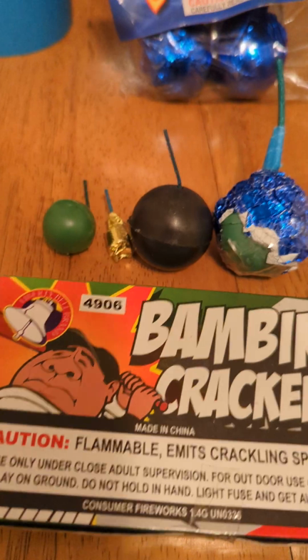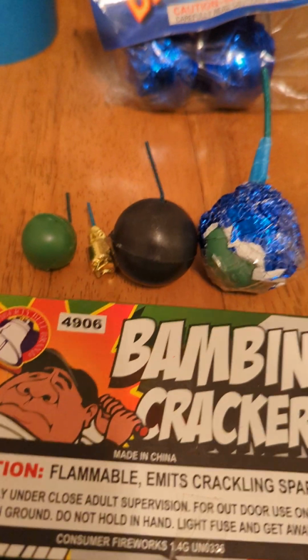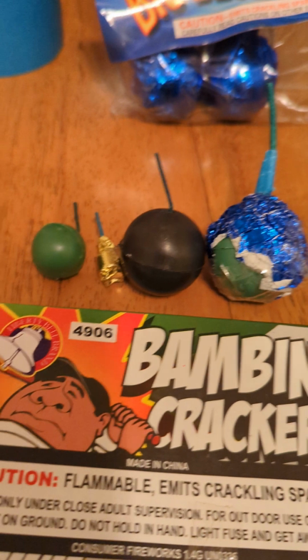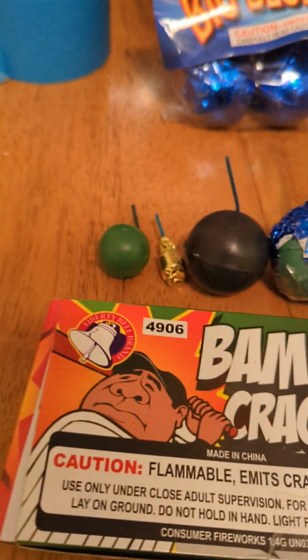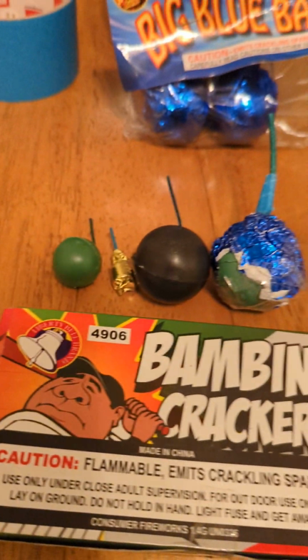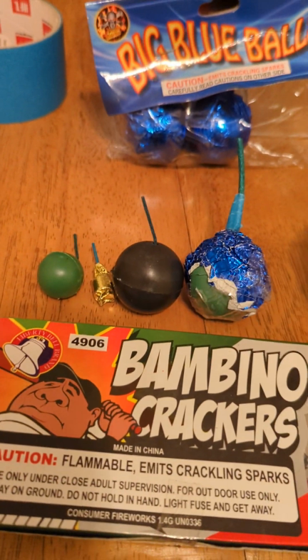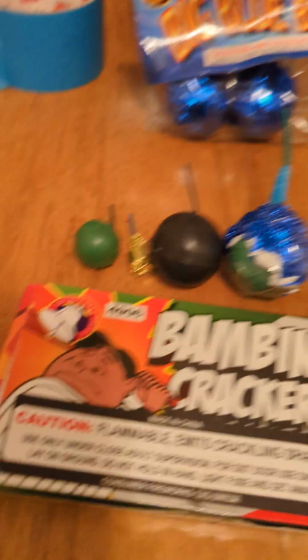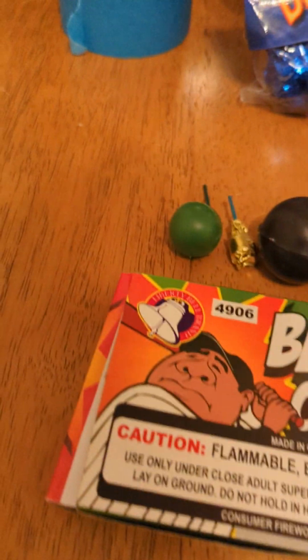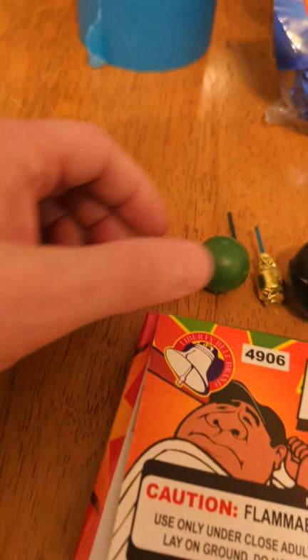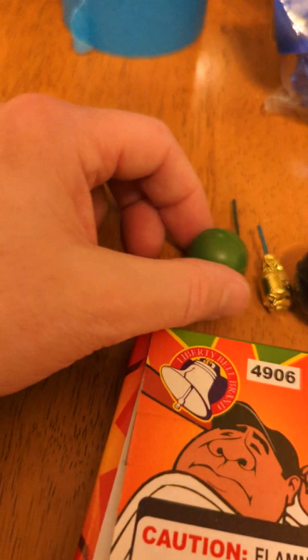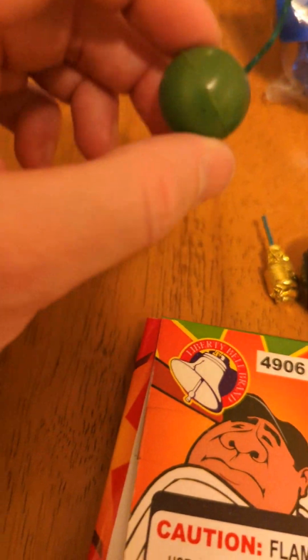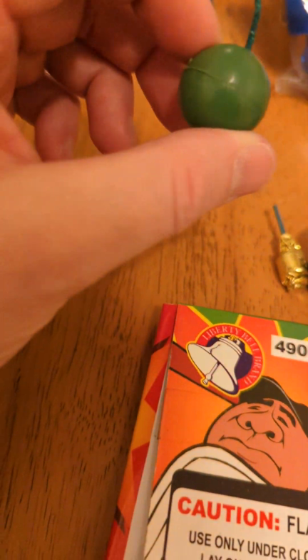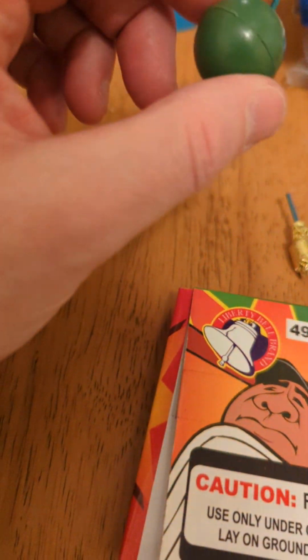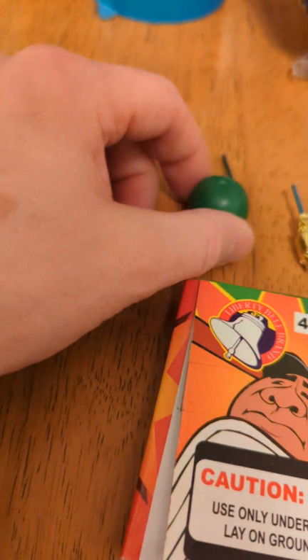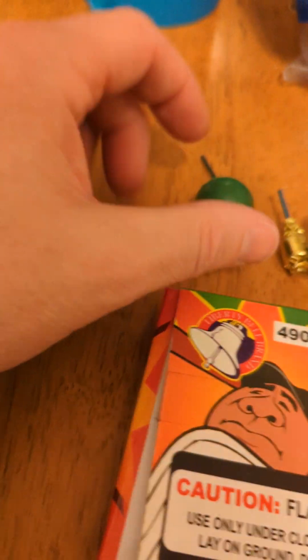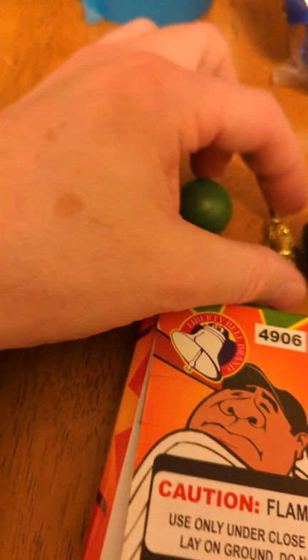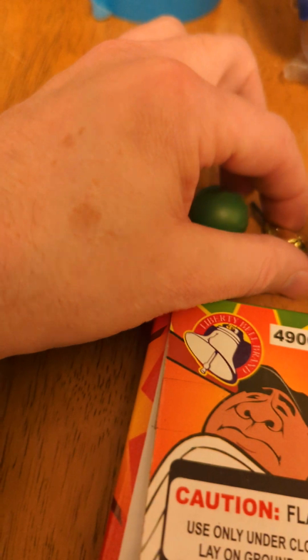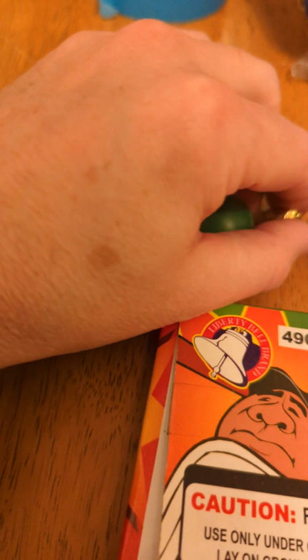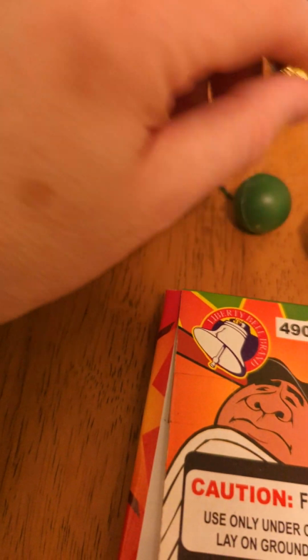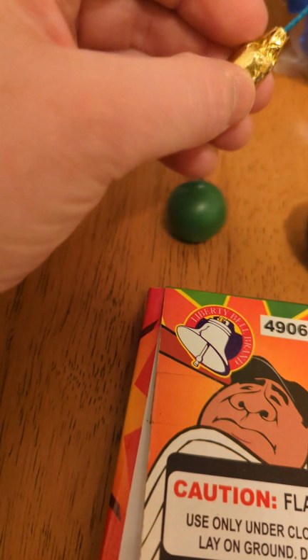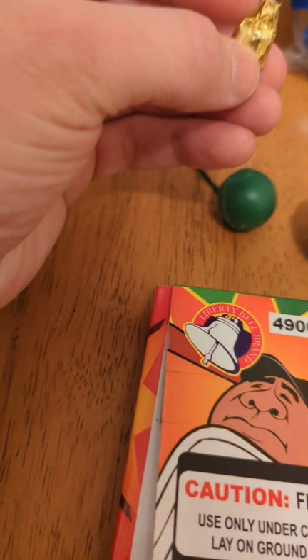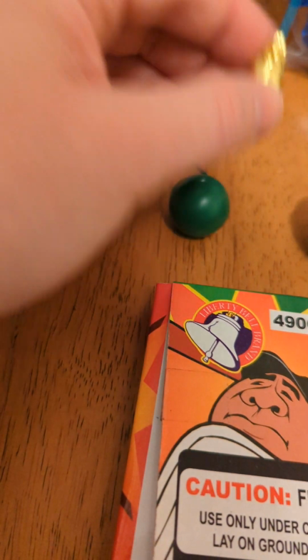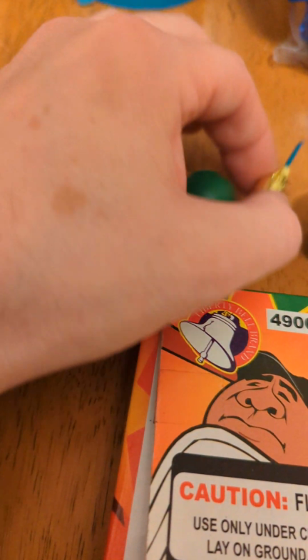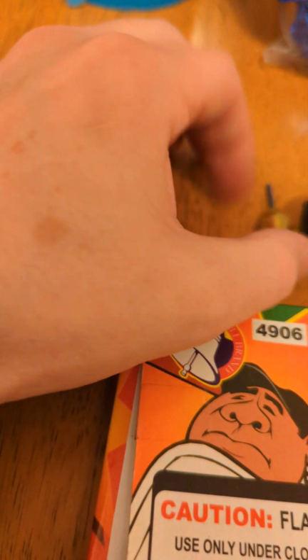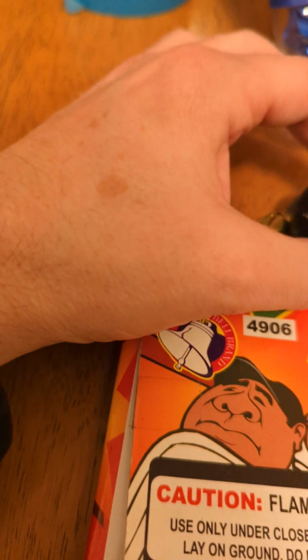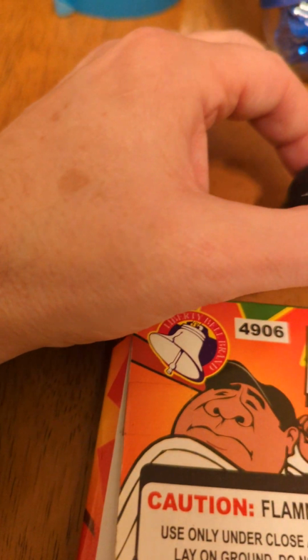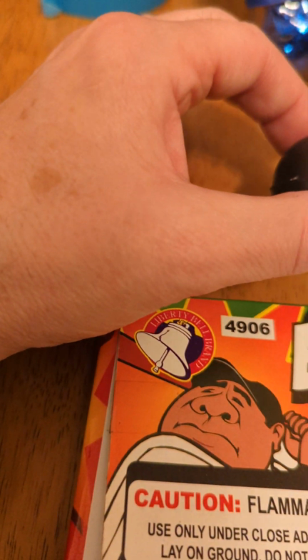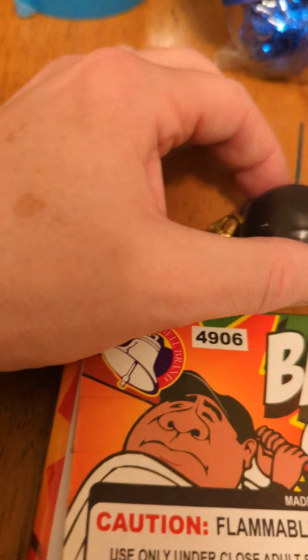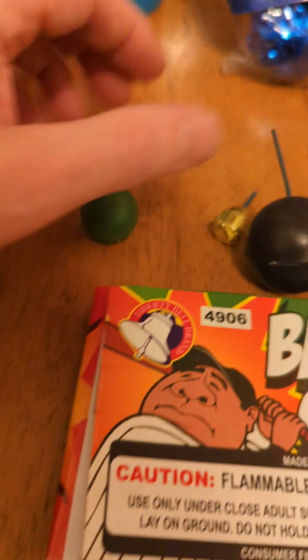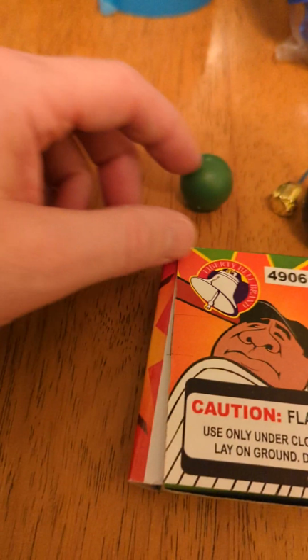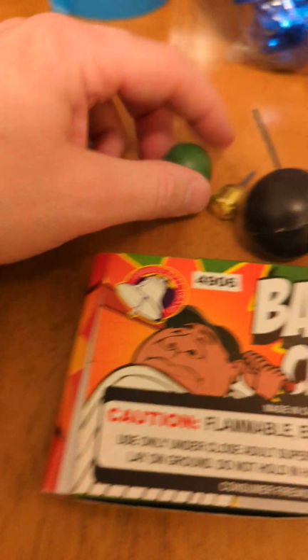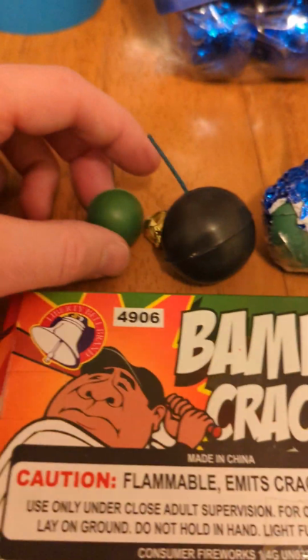Alright guys, we're gonna add a few more items to the video. We're gonna do your regular crackle ball, we're gonna do the Bambino cracker, and an oversized crackle ball — so three more items.